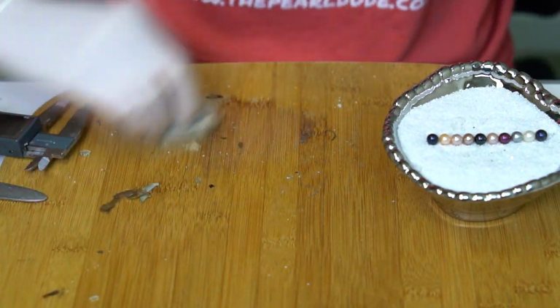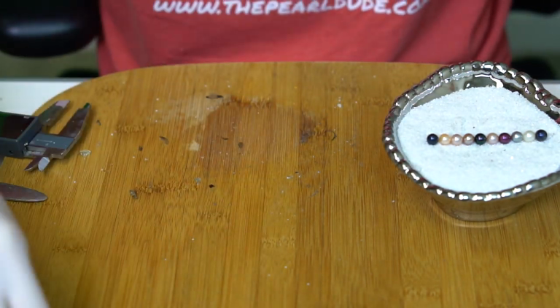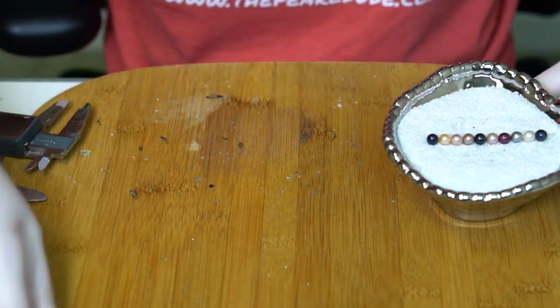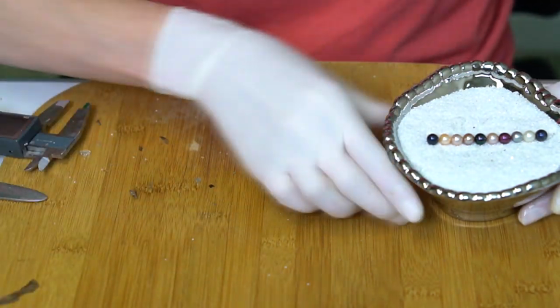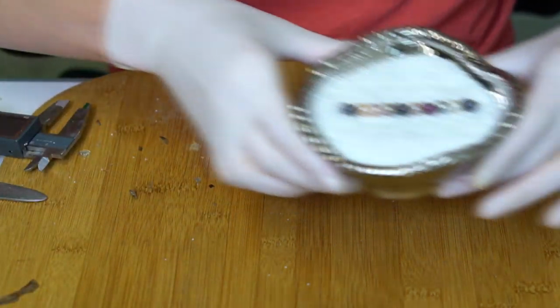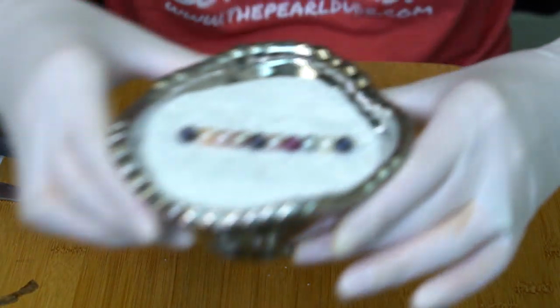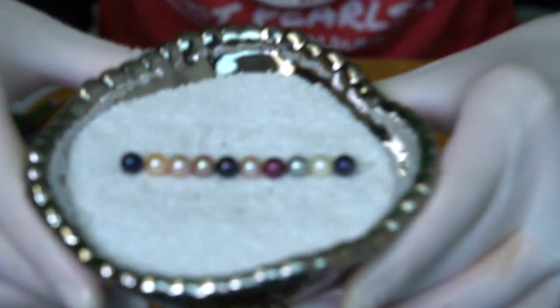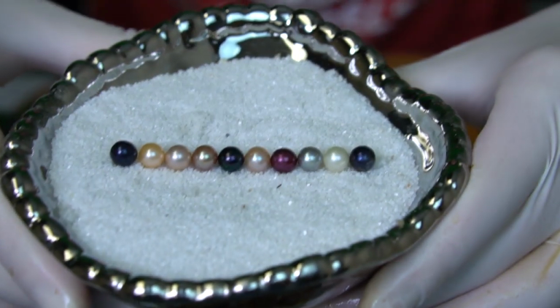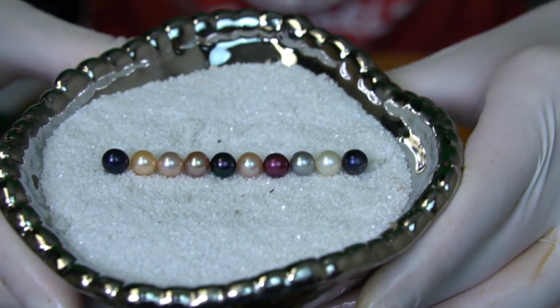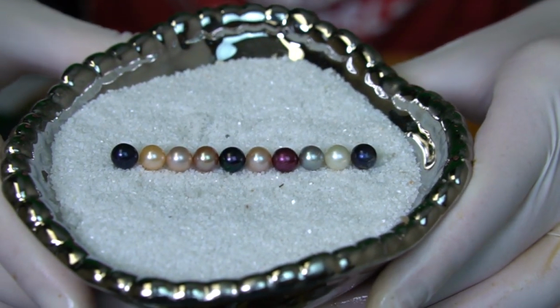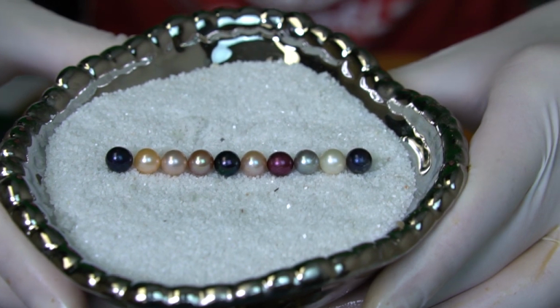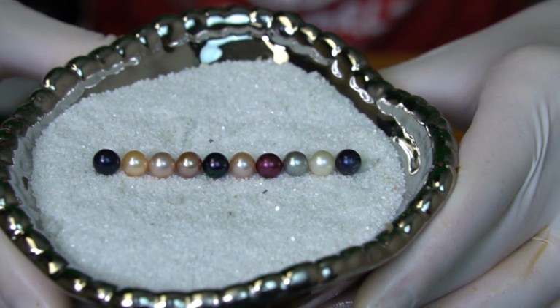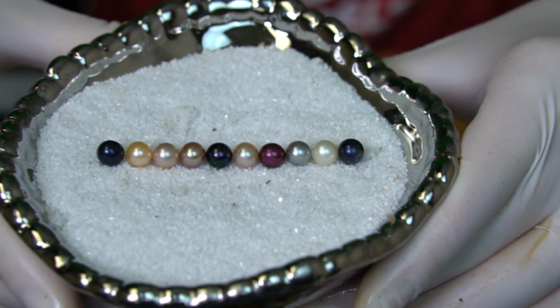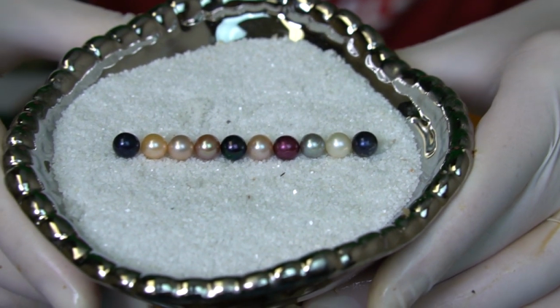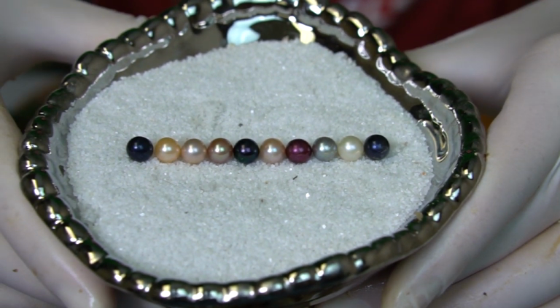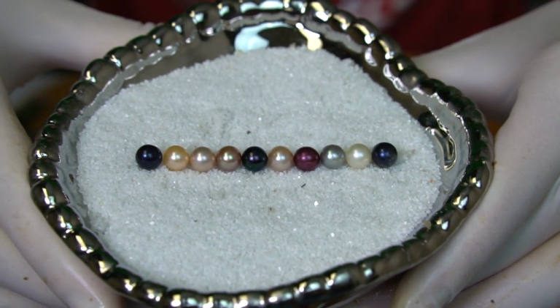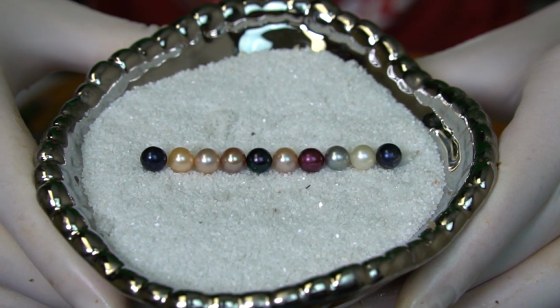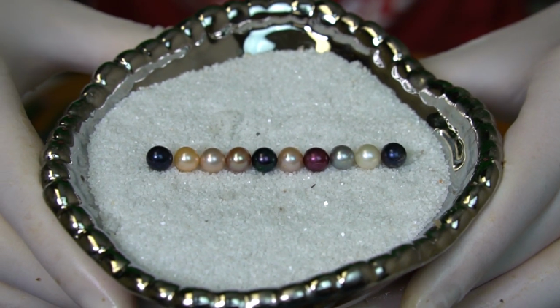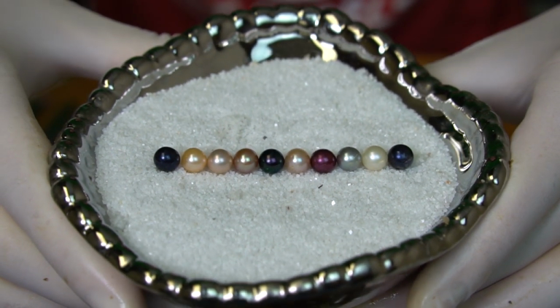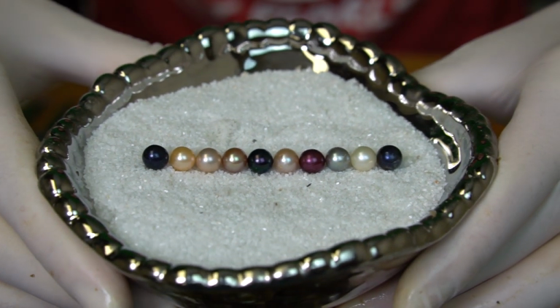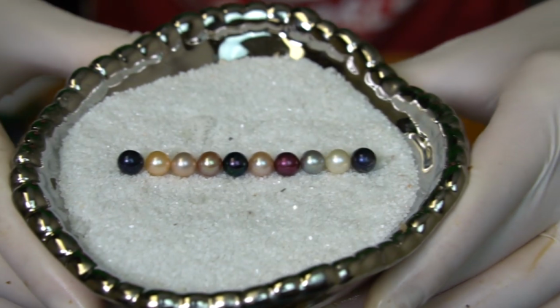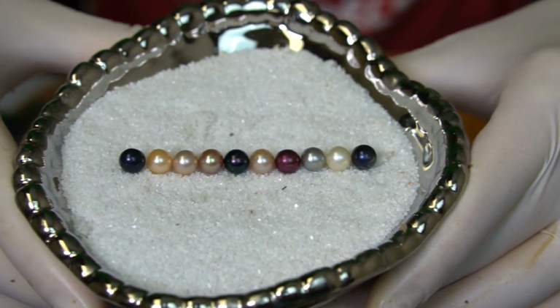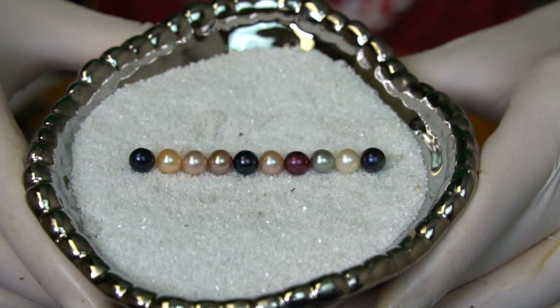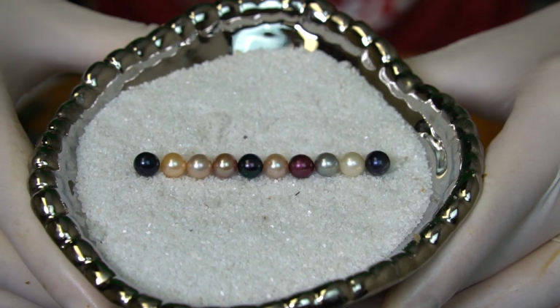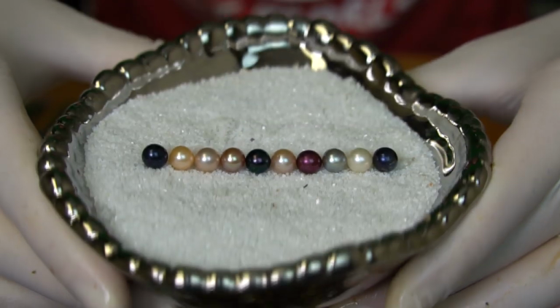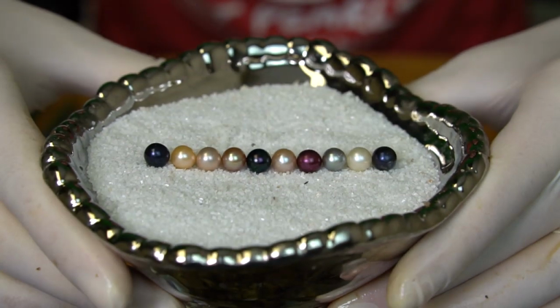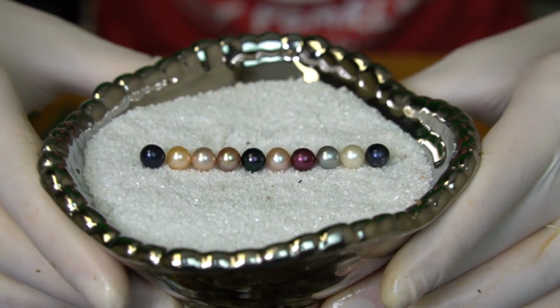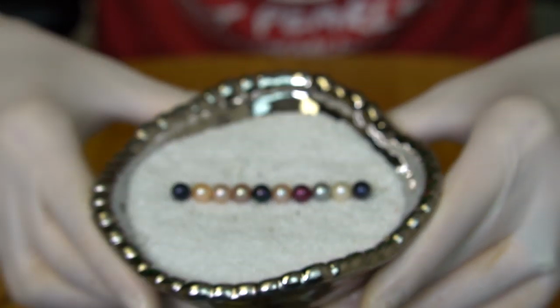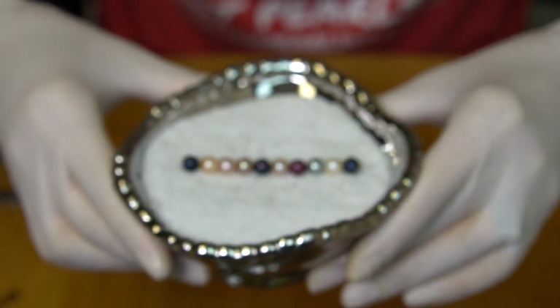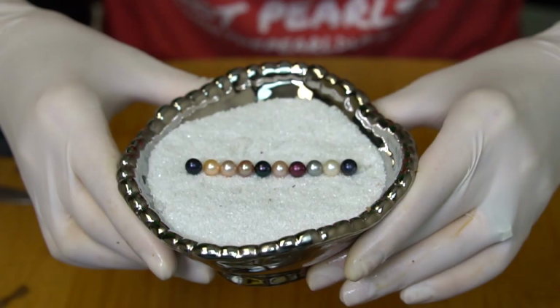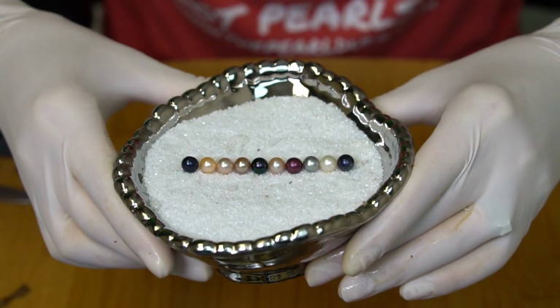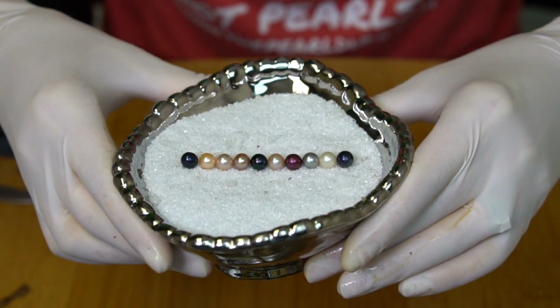Alright, look at this lineup — gorgeous! Just amazing variety of colors. This is perfect. Congratulations to Kathy!